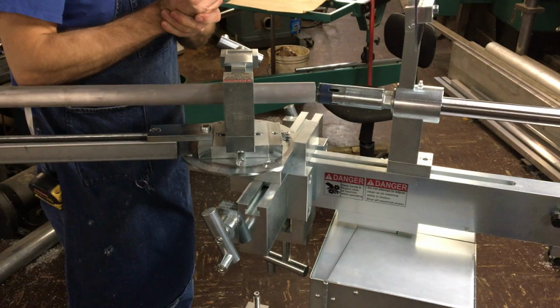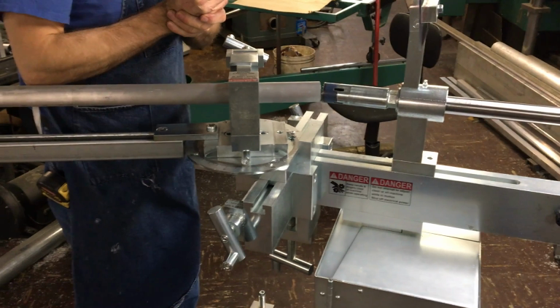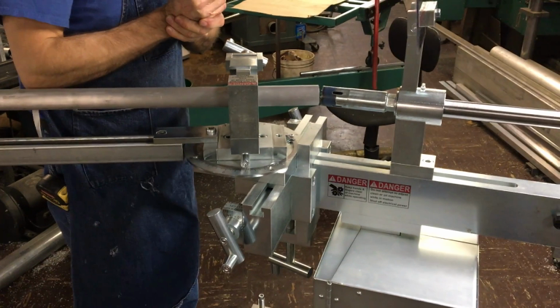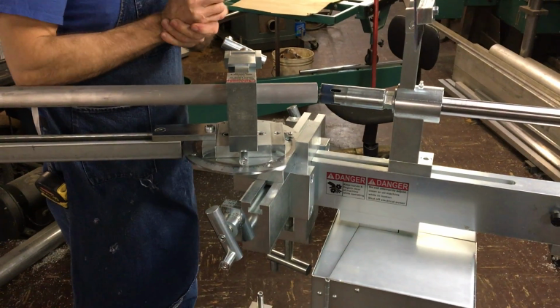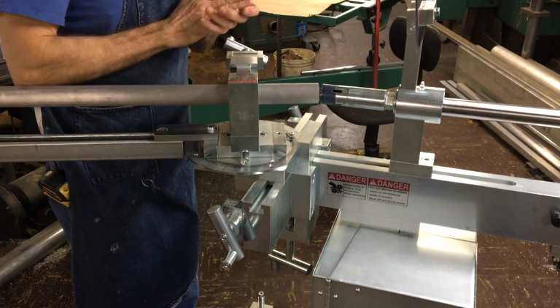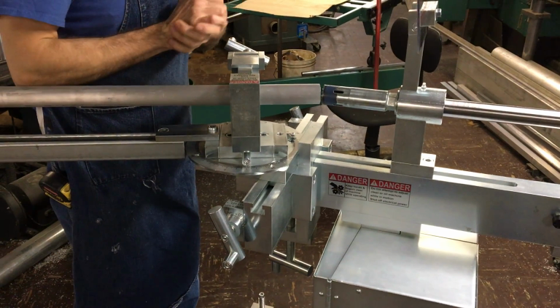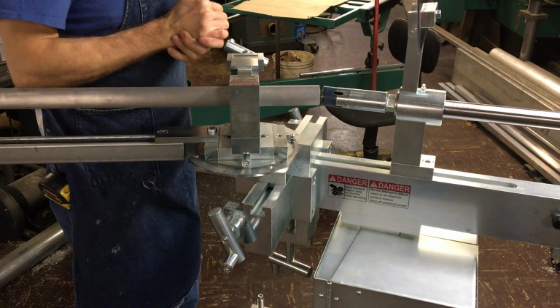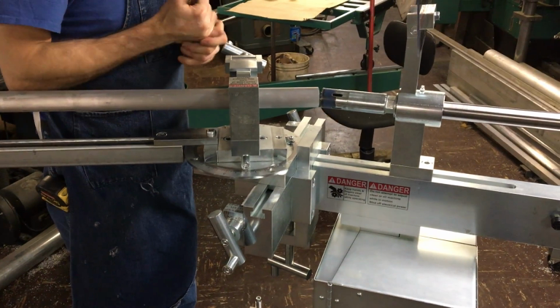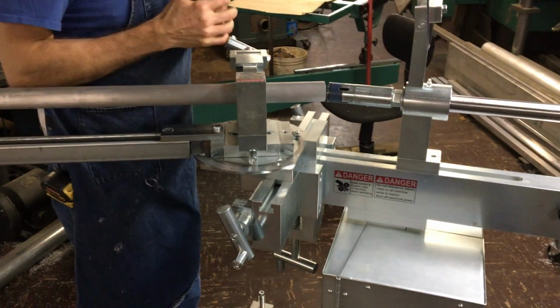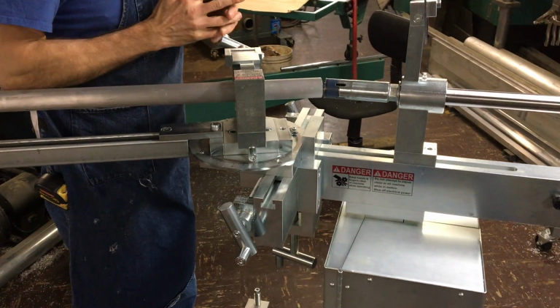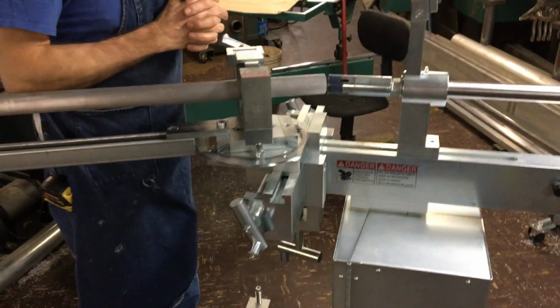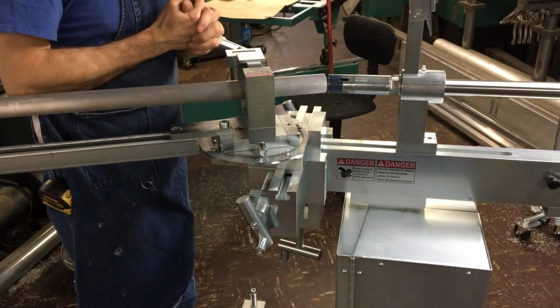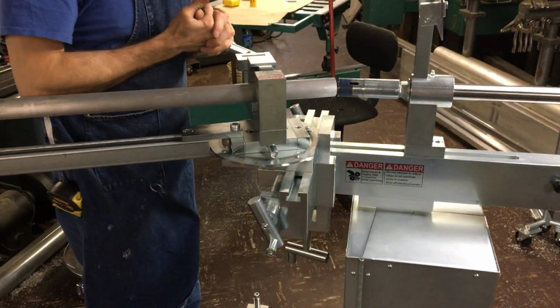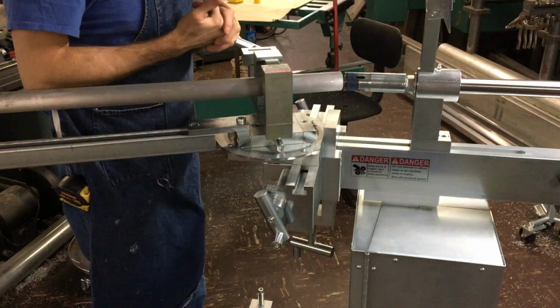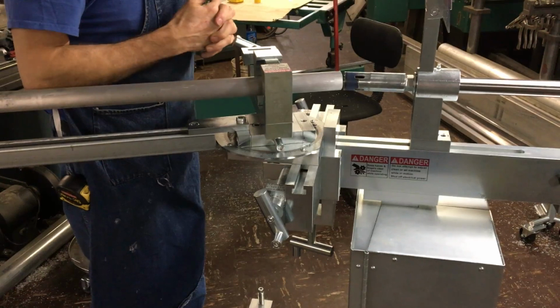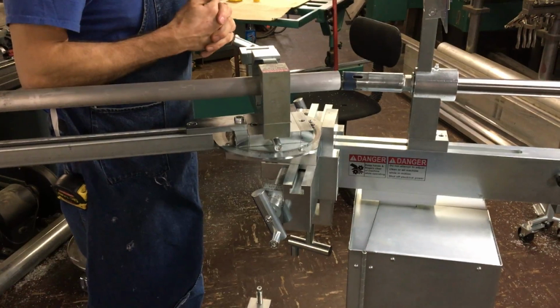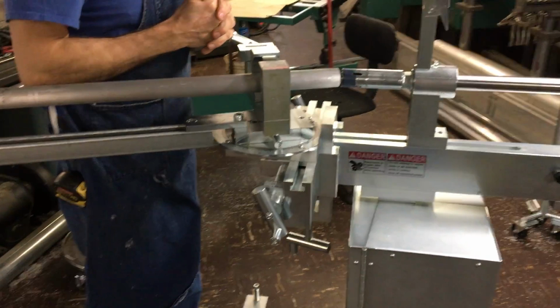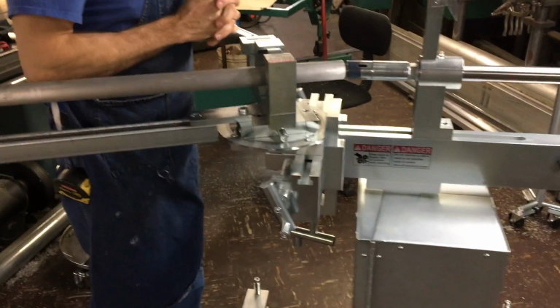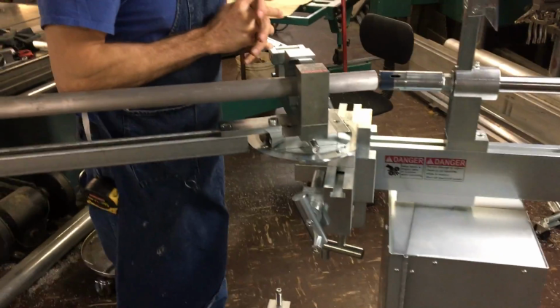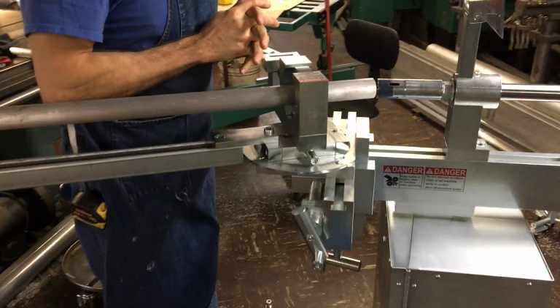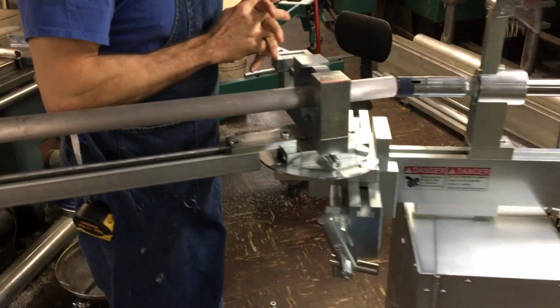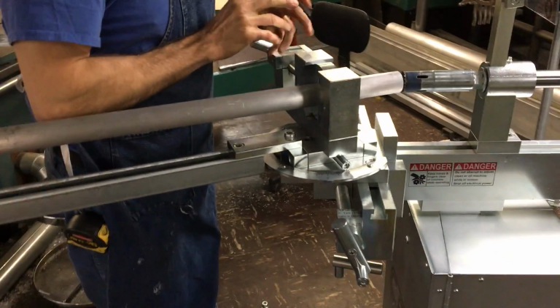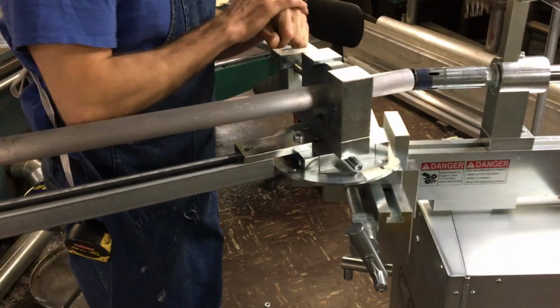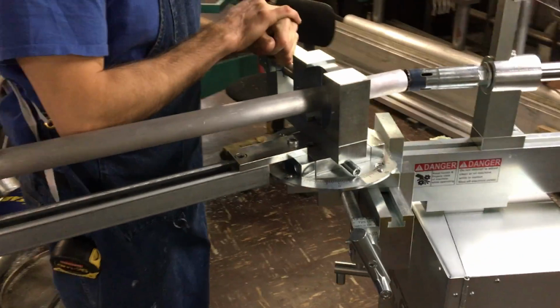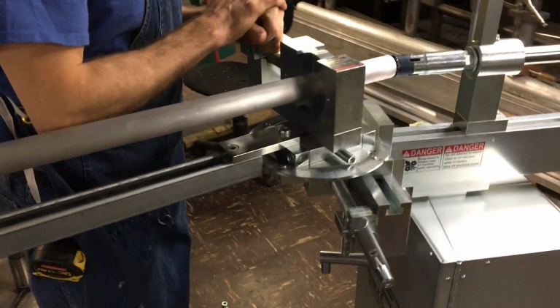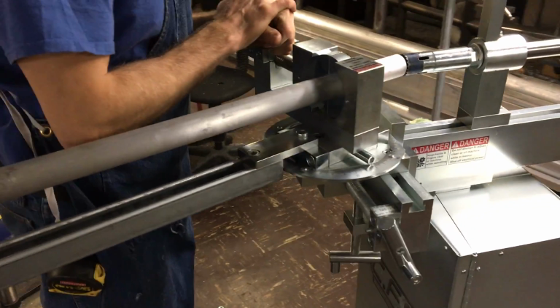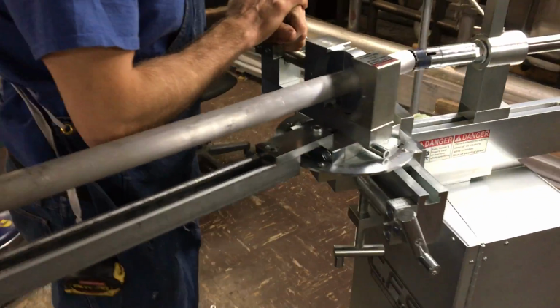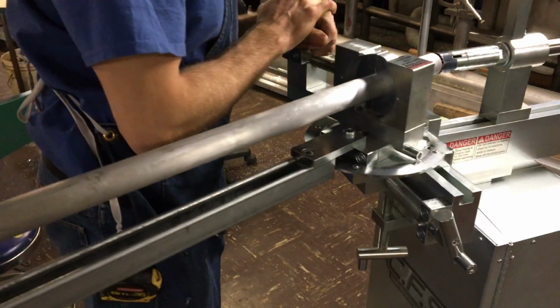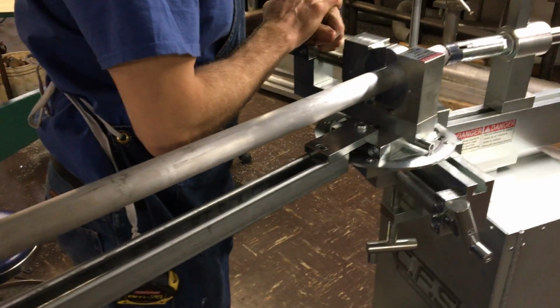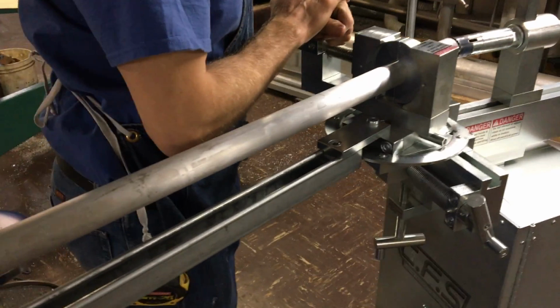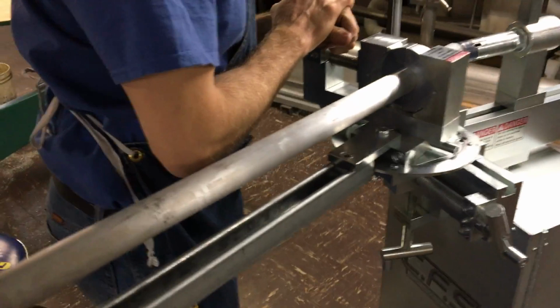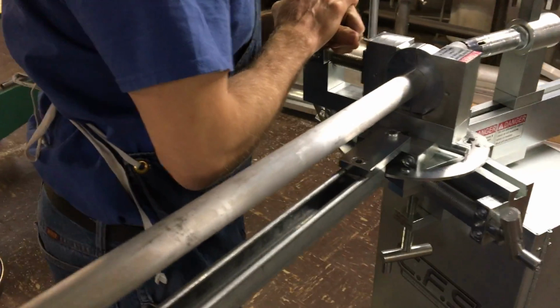Hello, this is Custom Fabricating Solutions. We're demonstrating the modular tubing notcher system in an extreme angle condition.